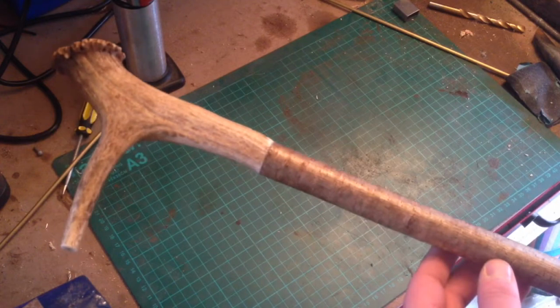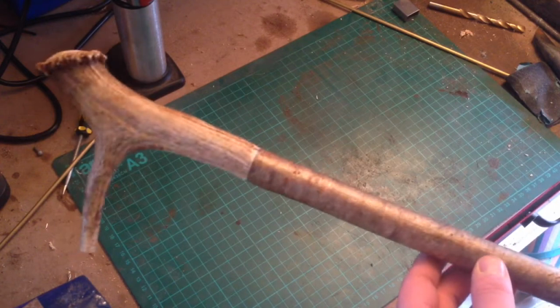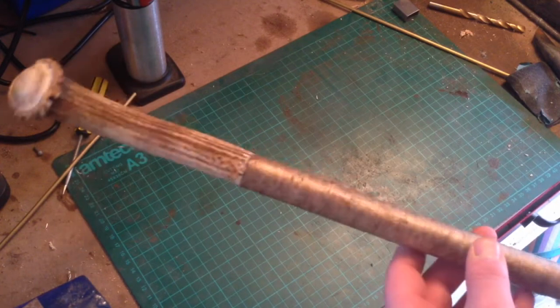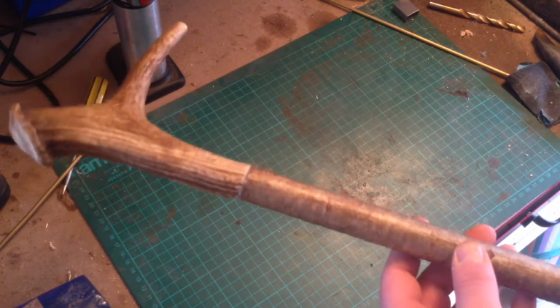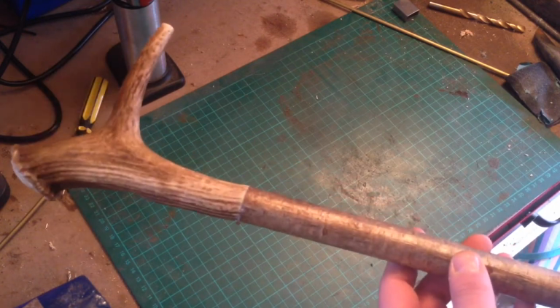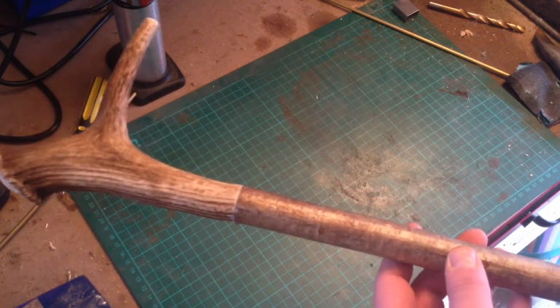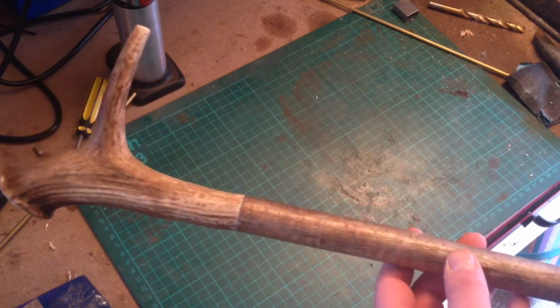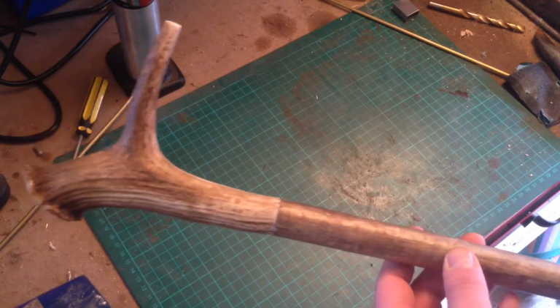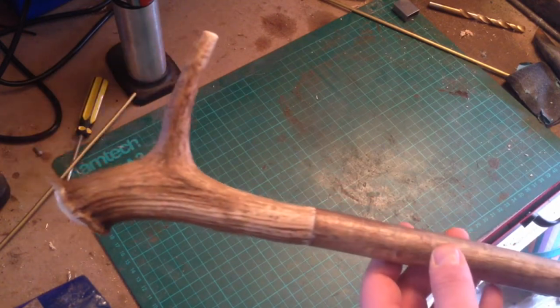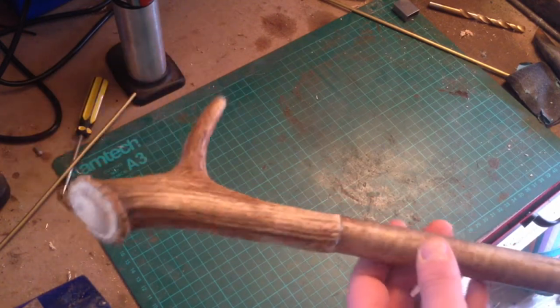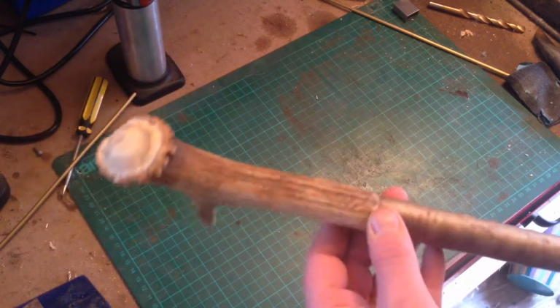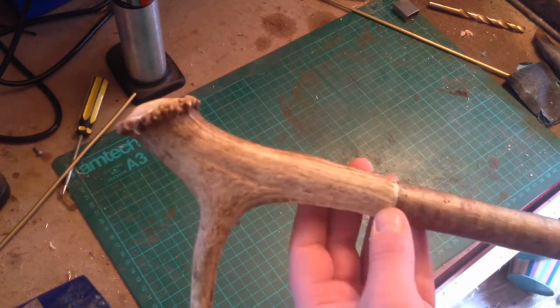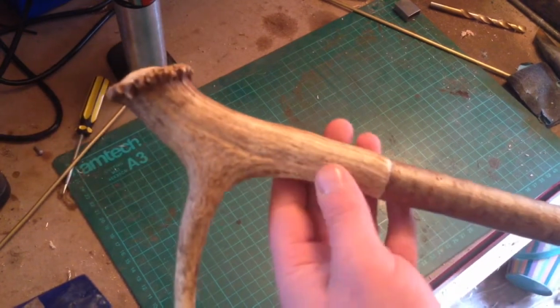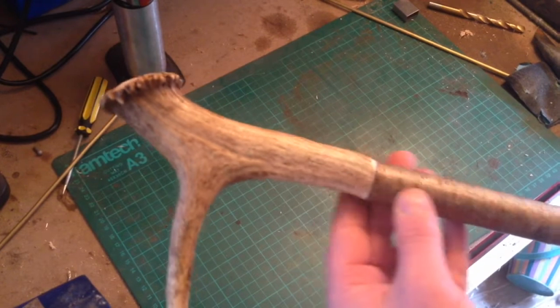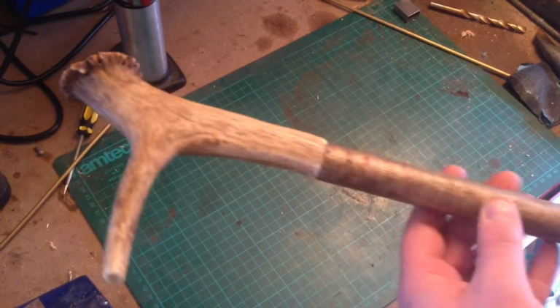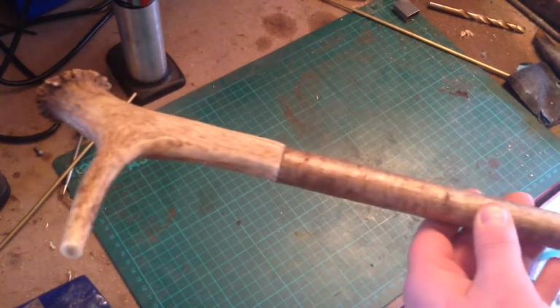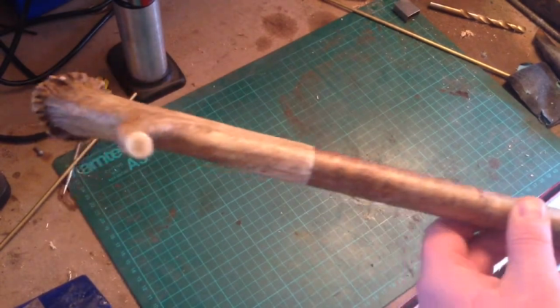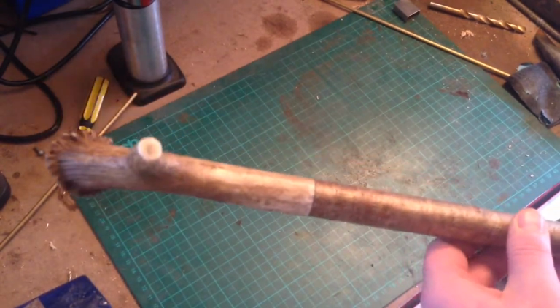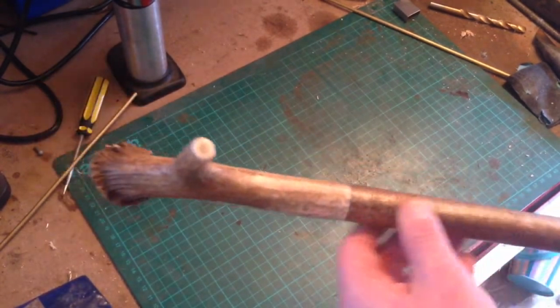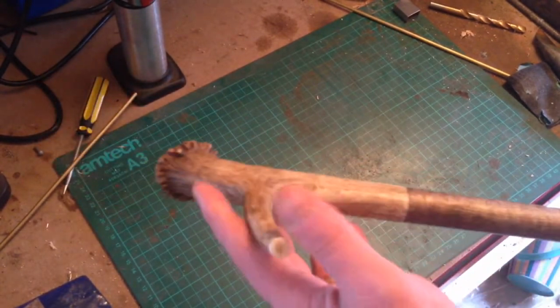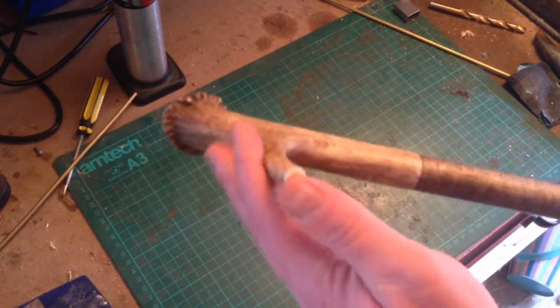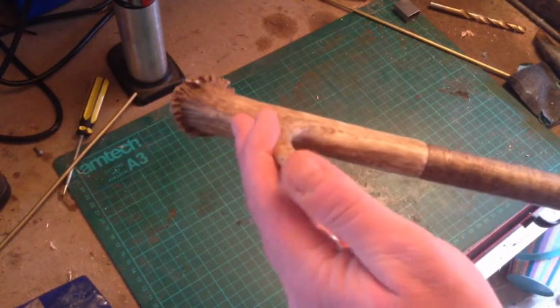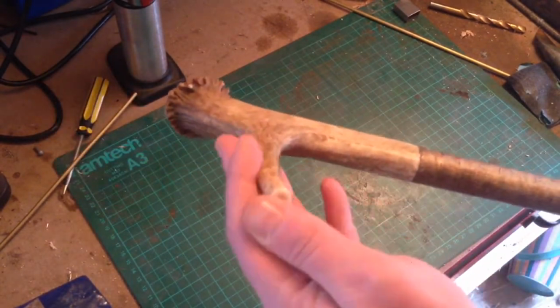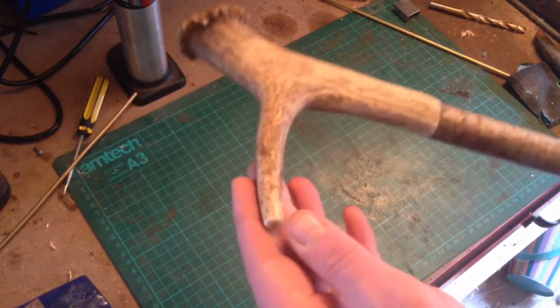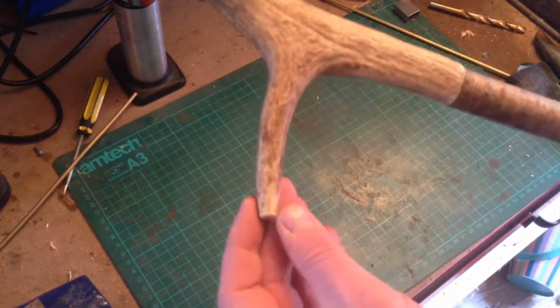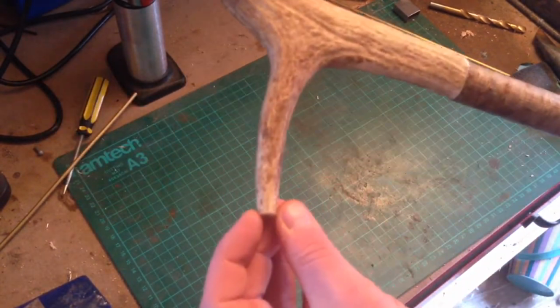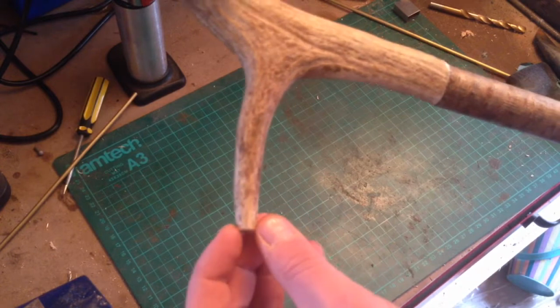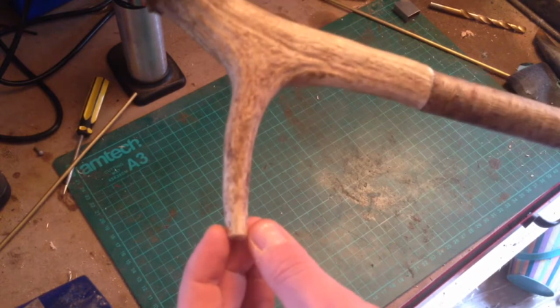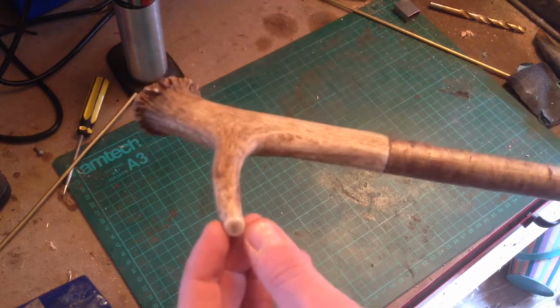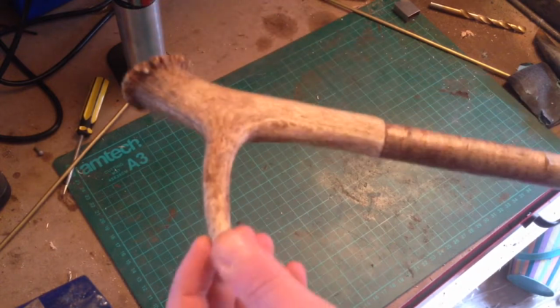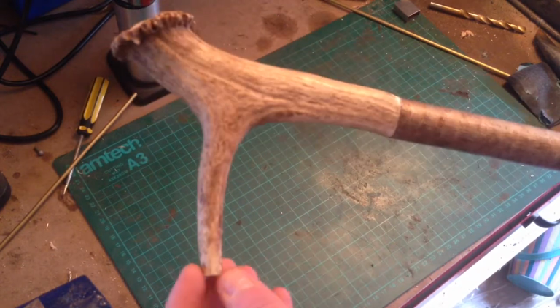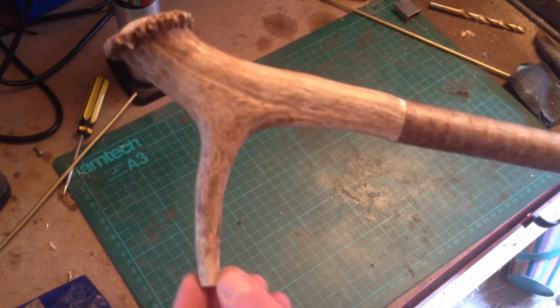Yeah, nice stick. Just thought I'd drop a short little video on what I've been up to. I cut that sharp bit off so if I fall I don't end up skewering myself.